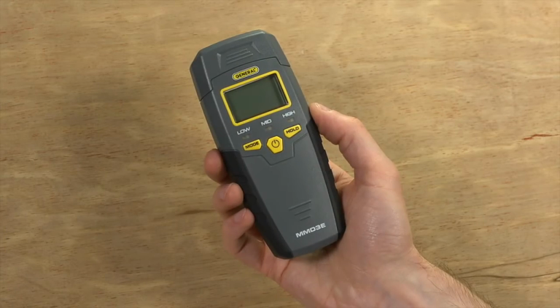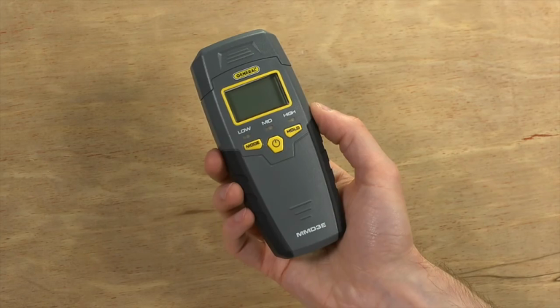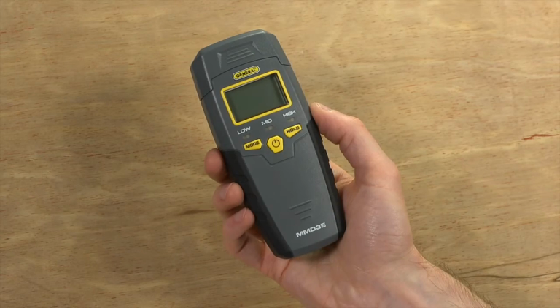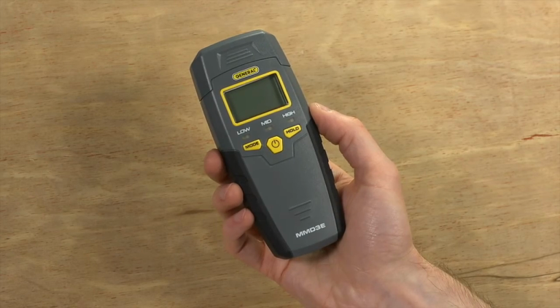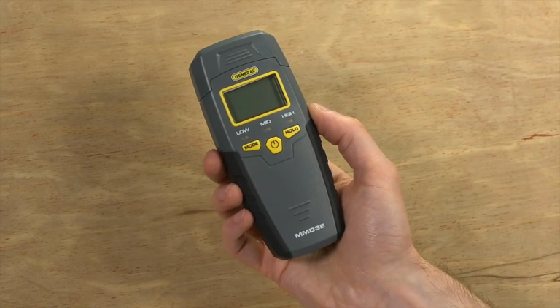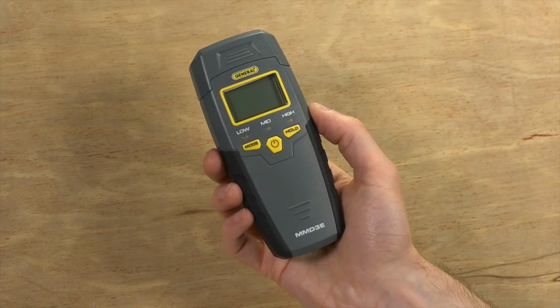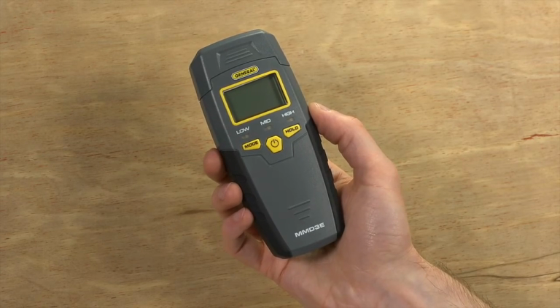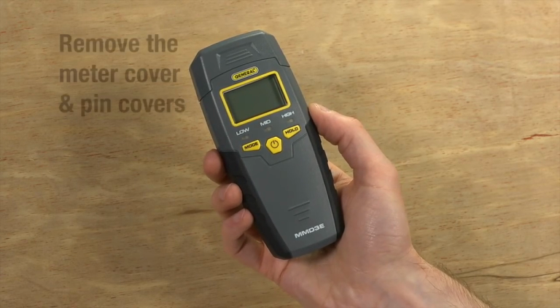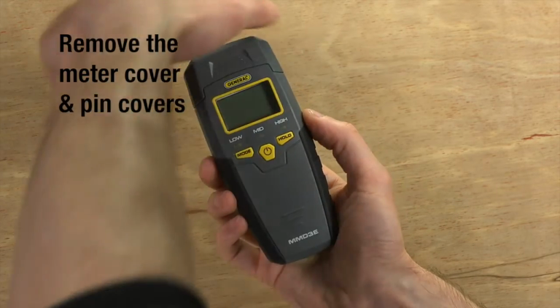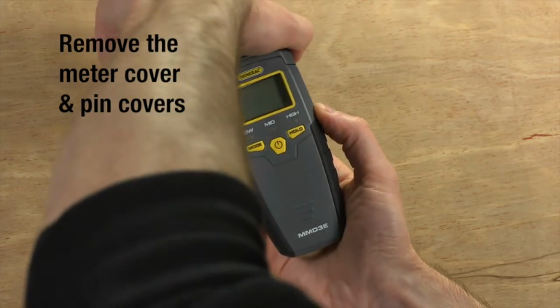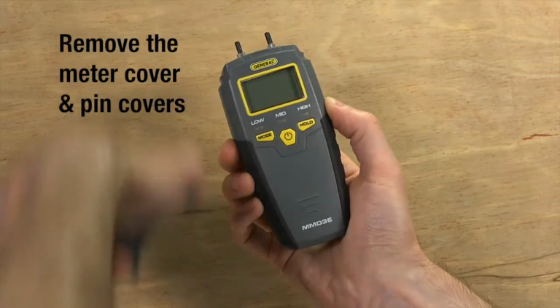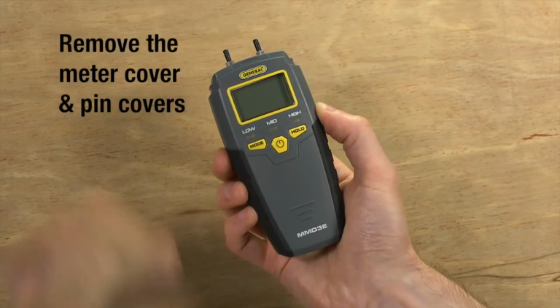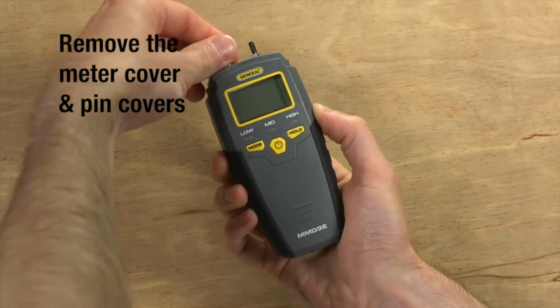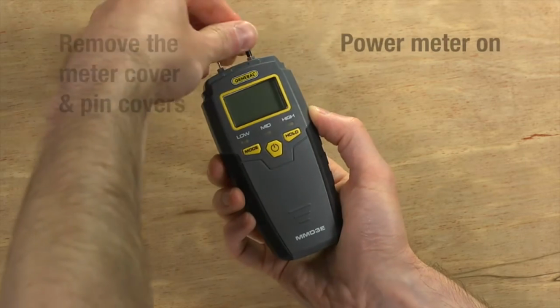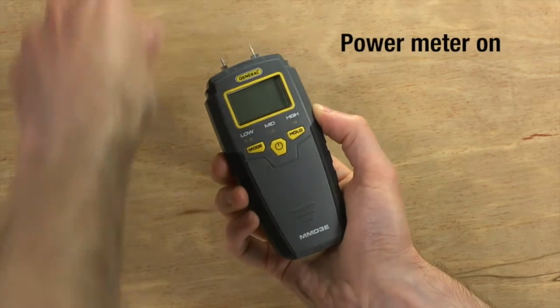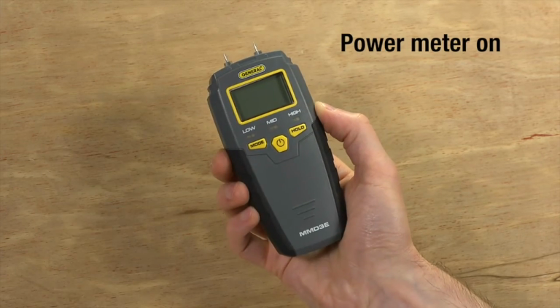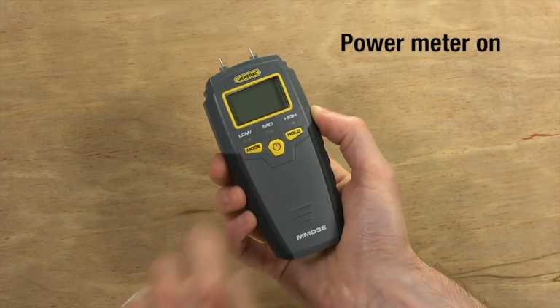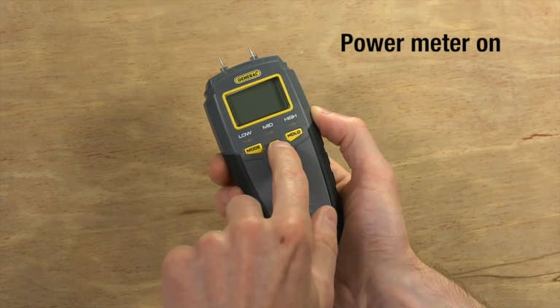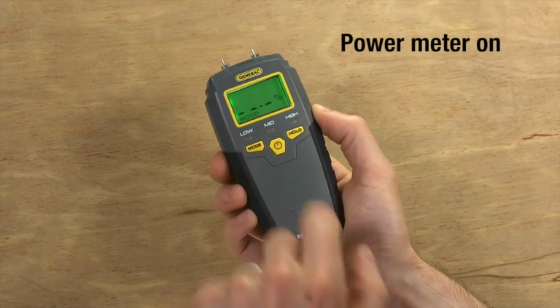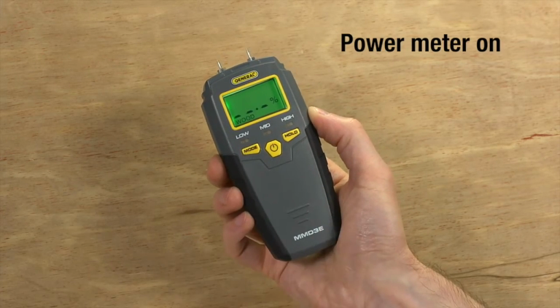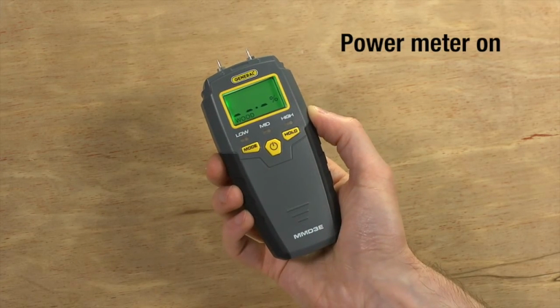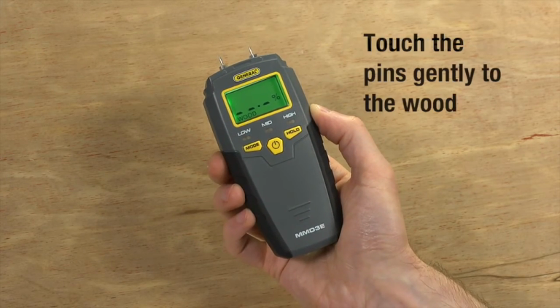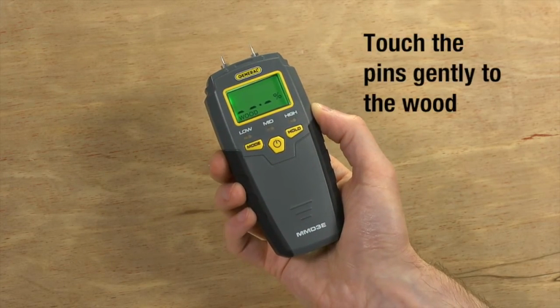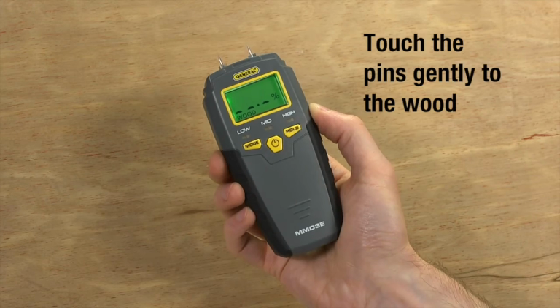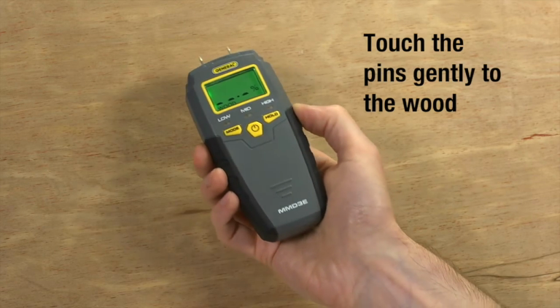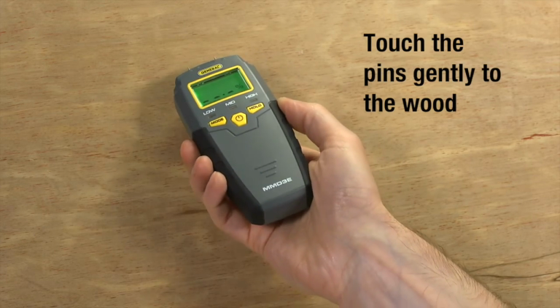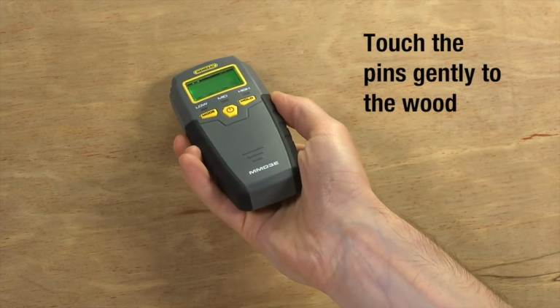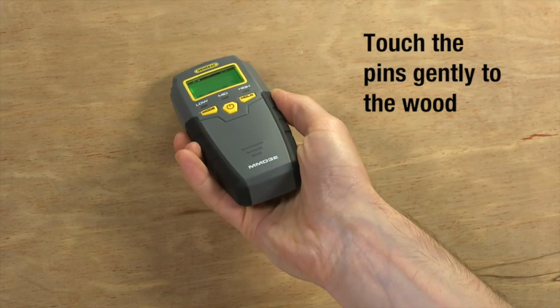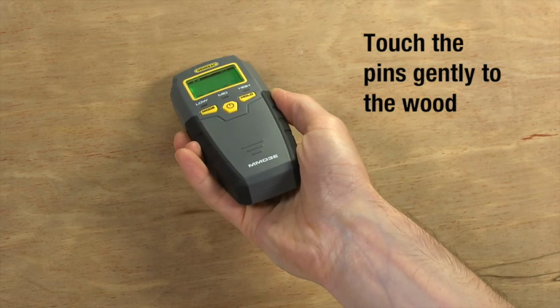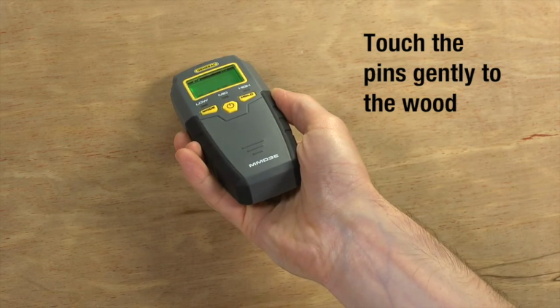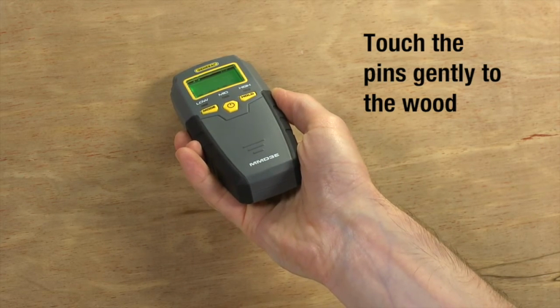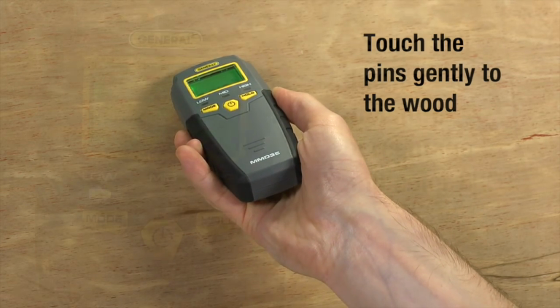Let's use the MMD-3E to check moisture in lumber. Remove the meter cover and protective pin covers. Power the meter on — it defaults to wood mode on startup. Touch the pins gently to the lumber, and the screen will display the moisture percentage in the material.